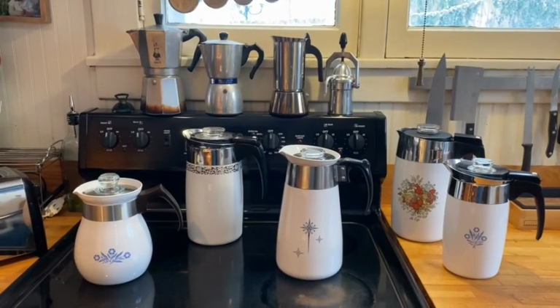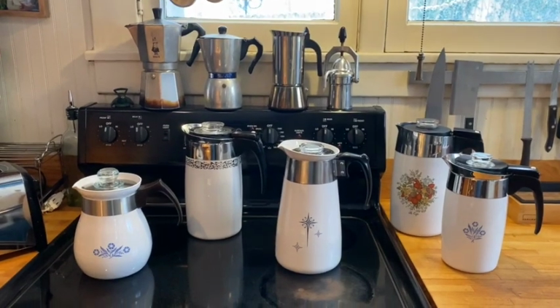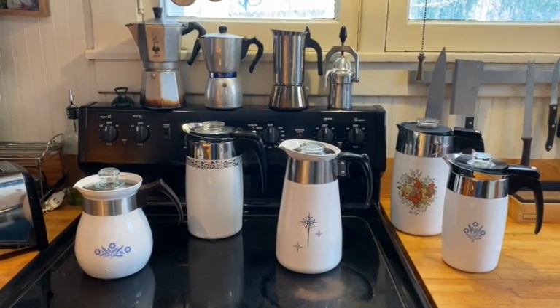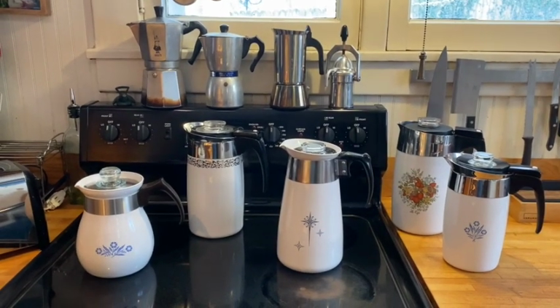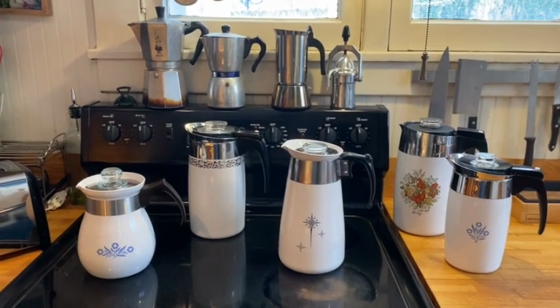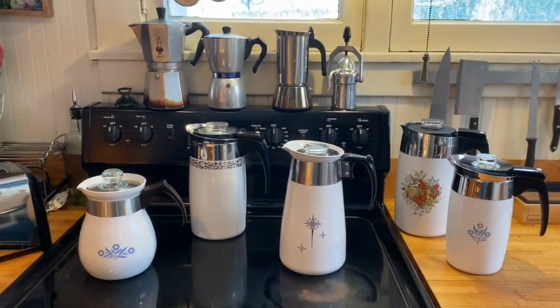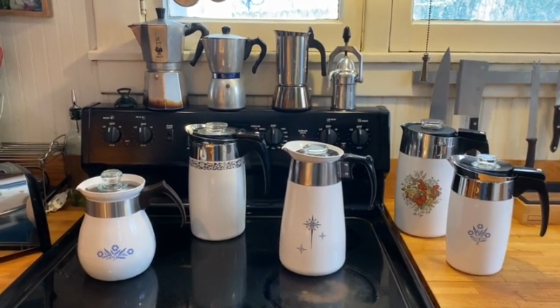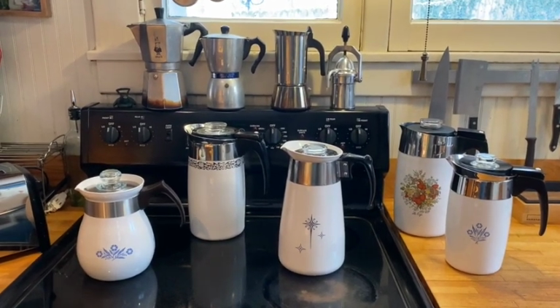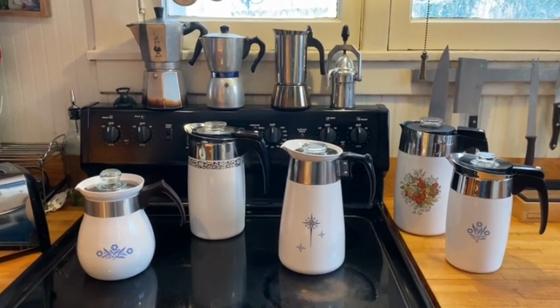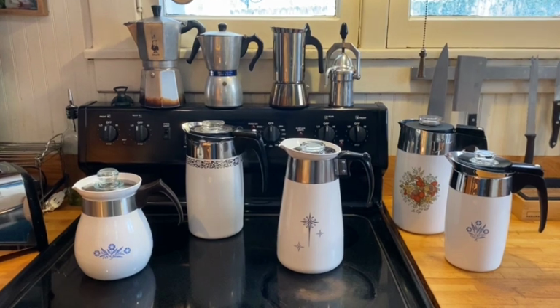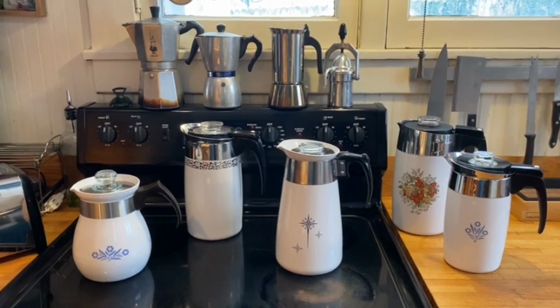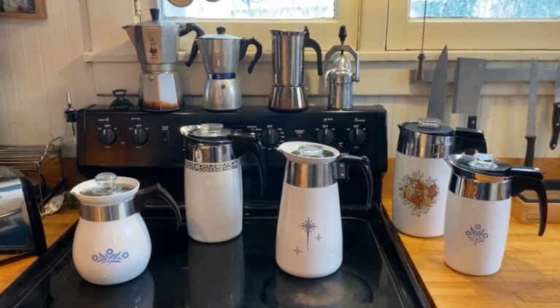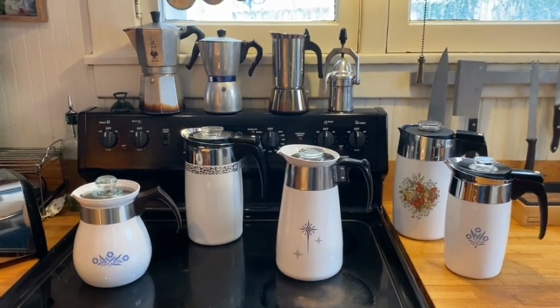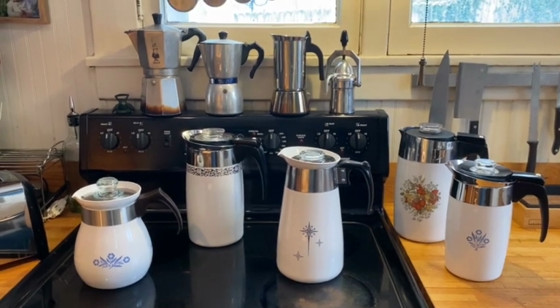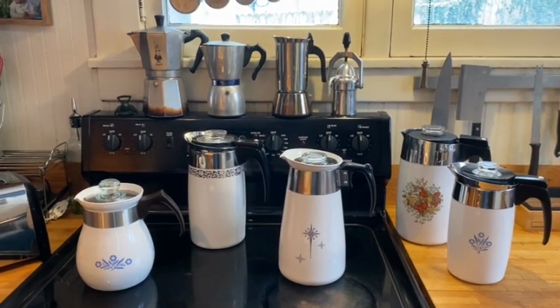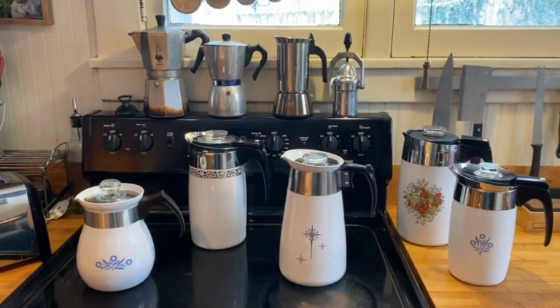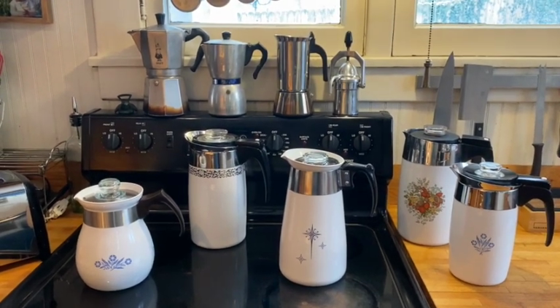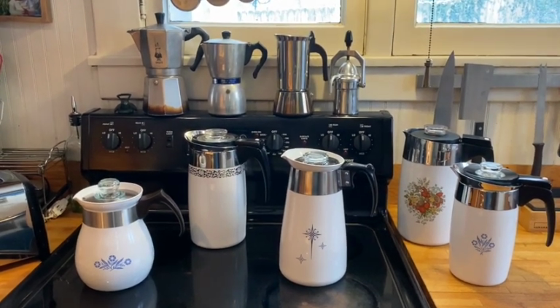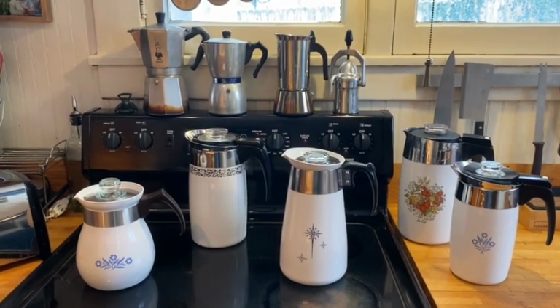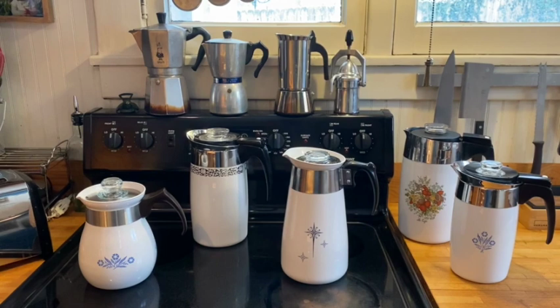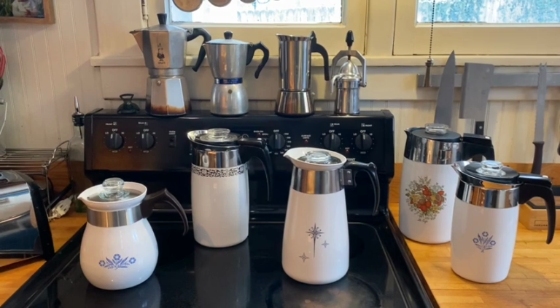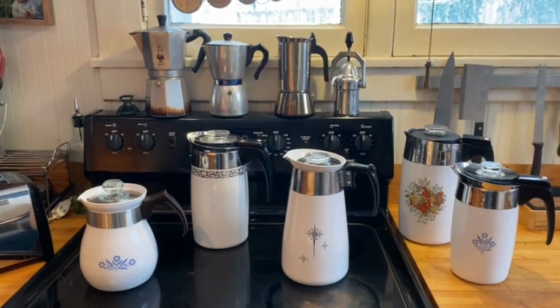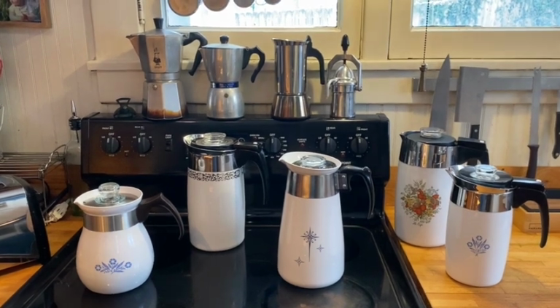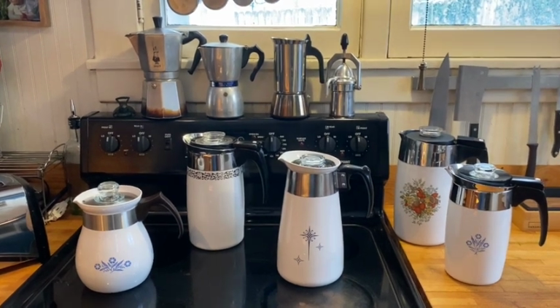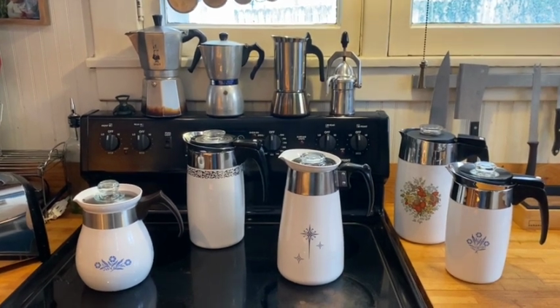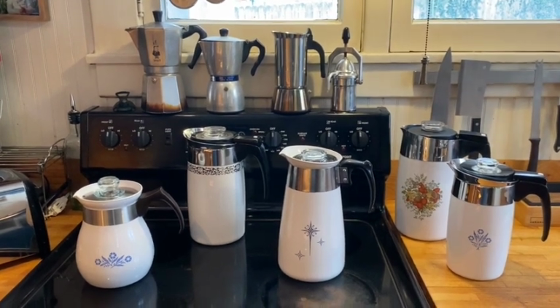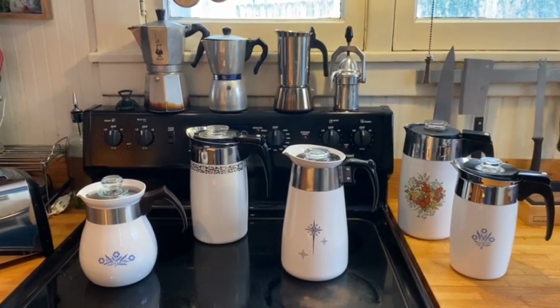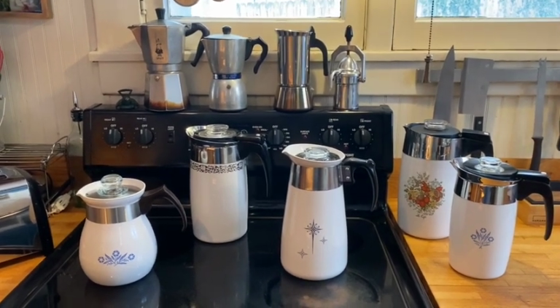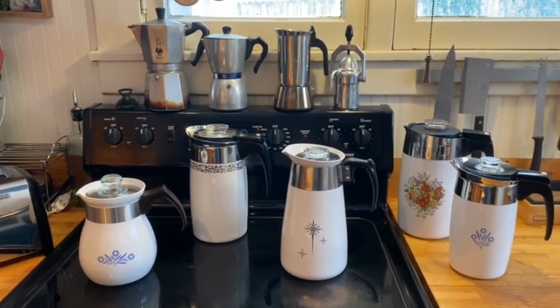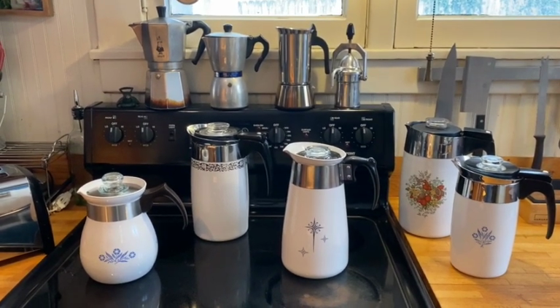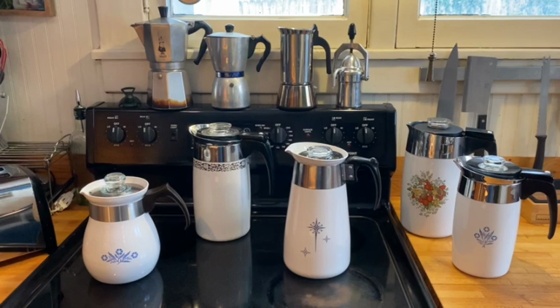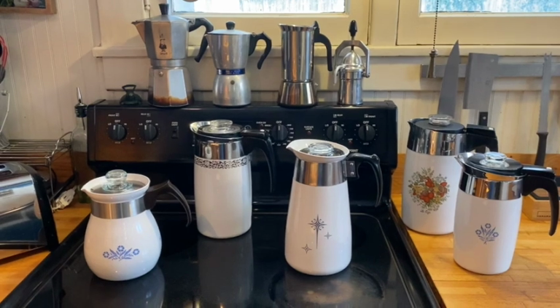Over the past couple of weeks I've had a decent amount of luck finding new toys in various locations. There are a few new moka pots that I haven't reviewed on top, specifically the two on the left. I did a review of the one on the right, which is just weird.